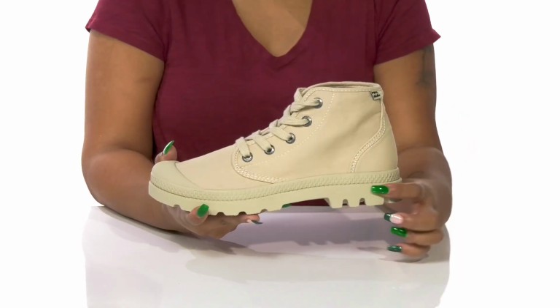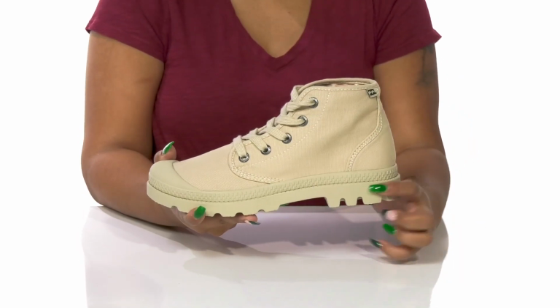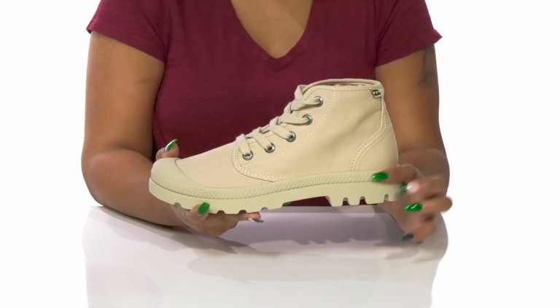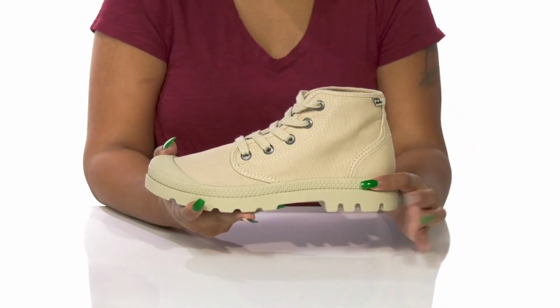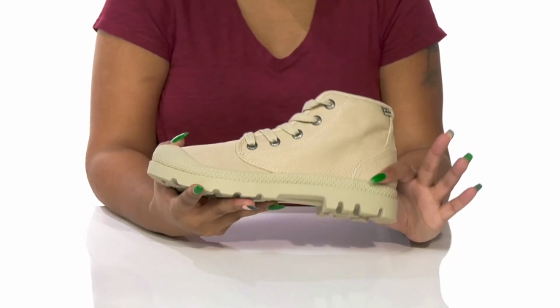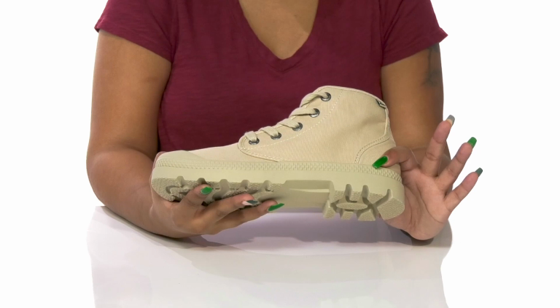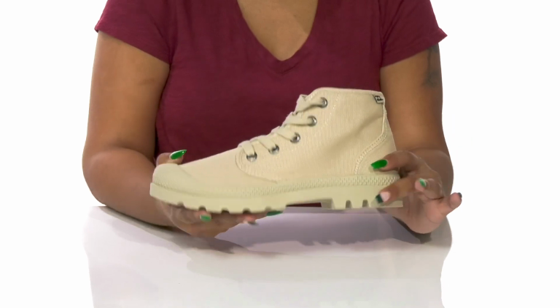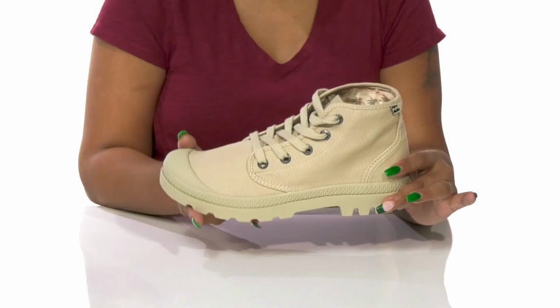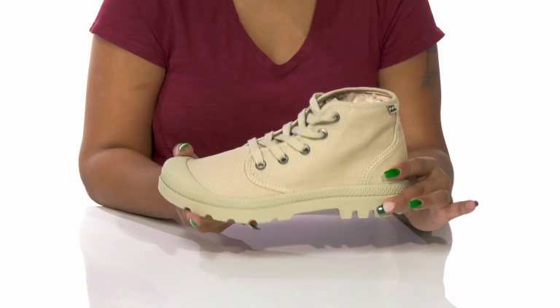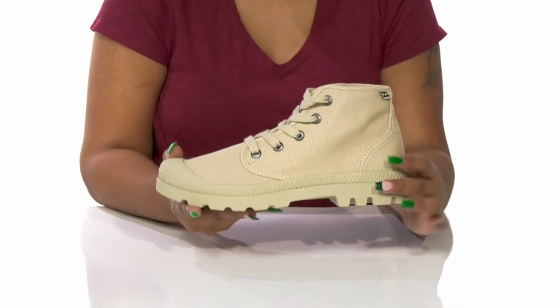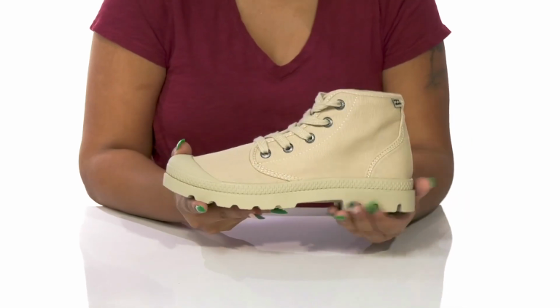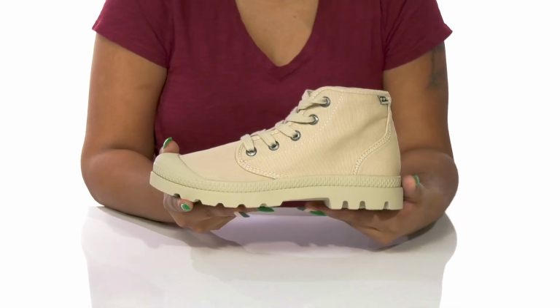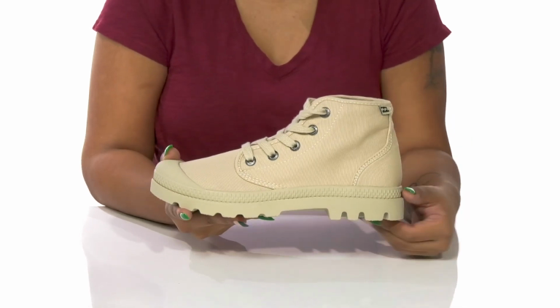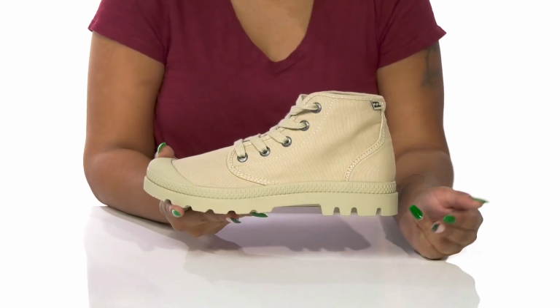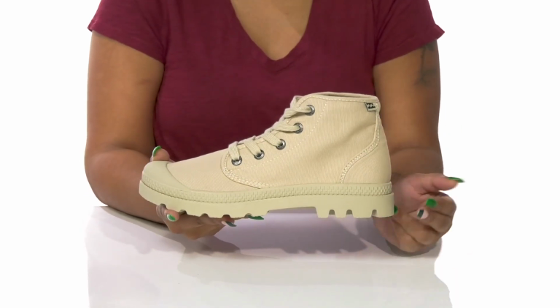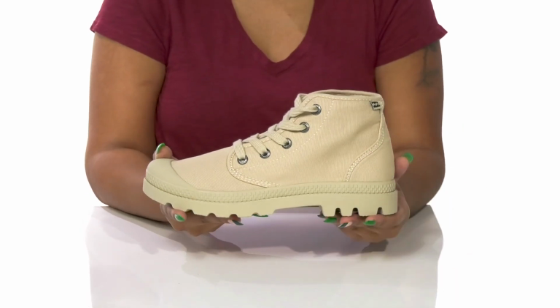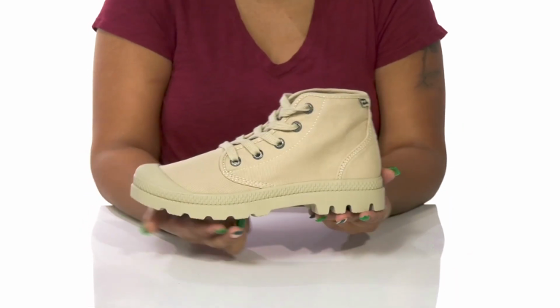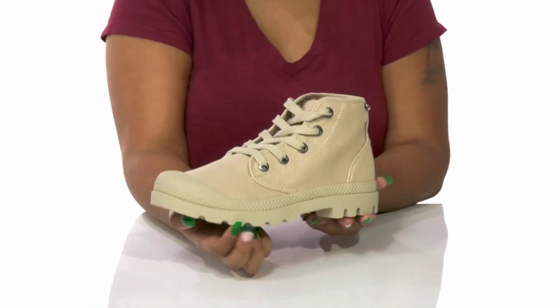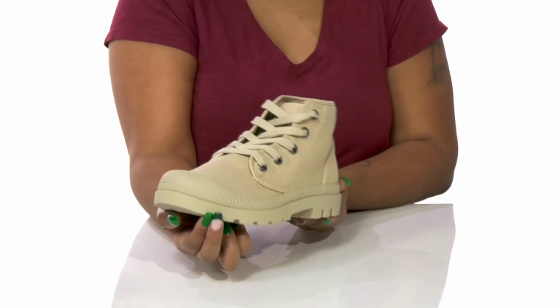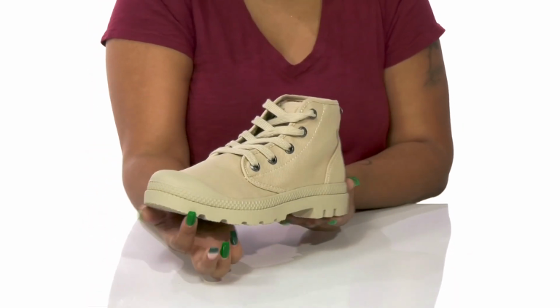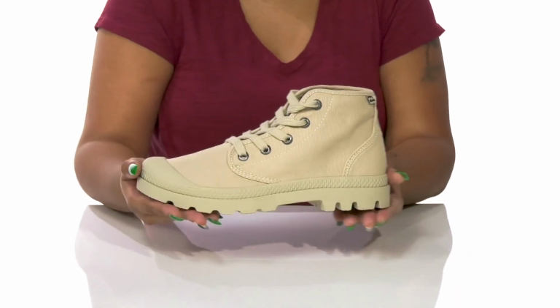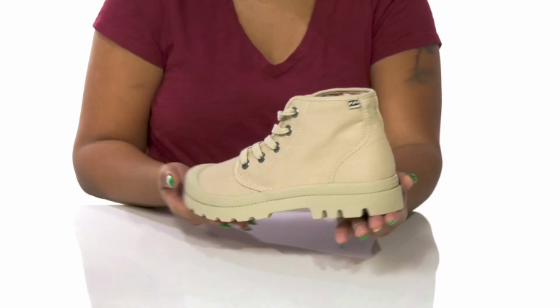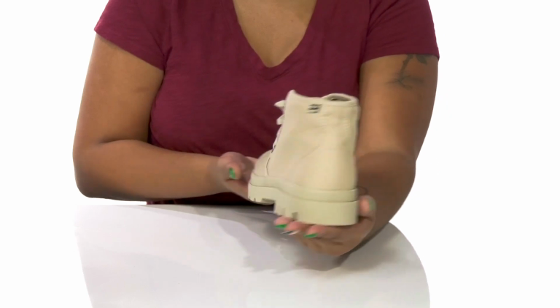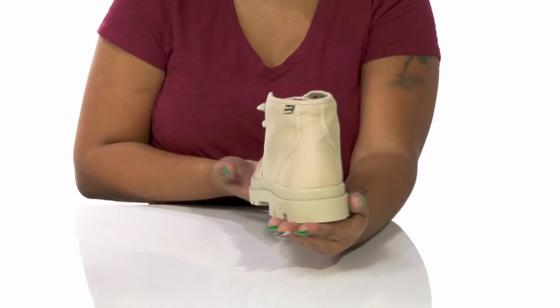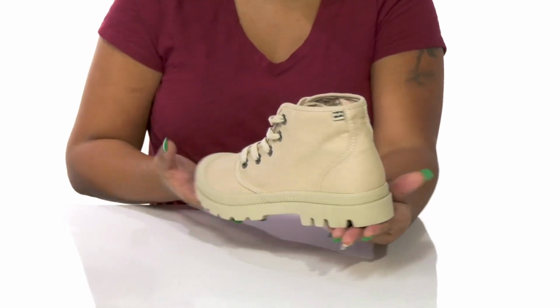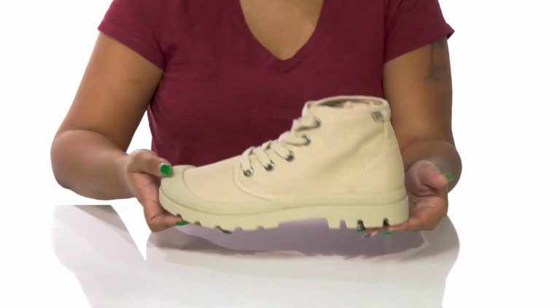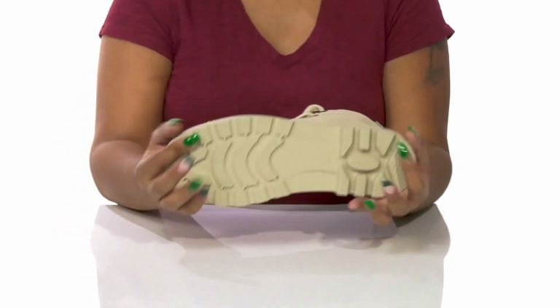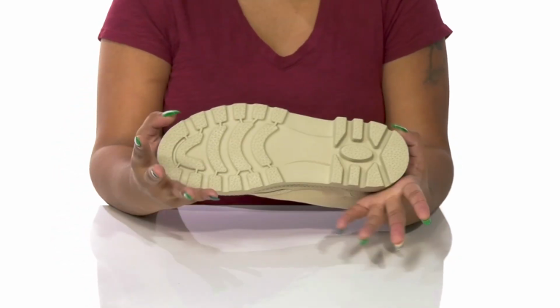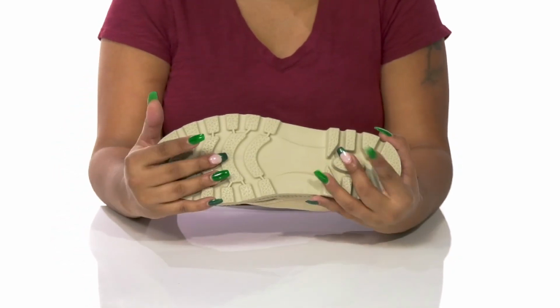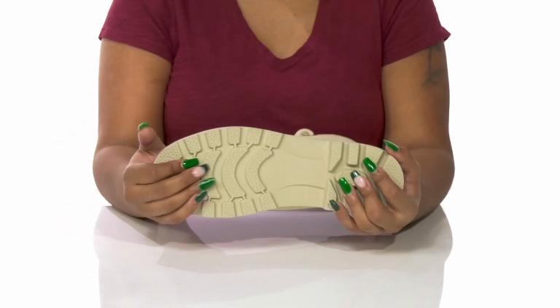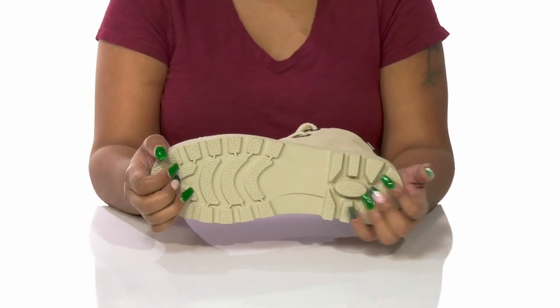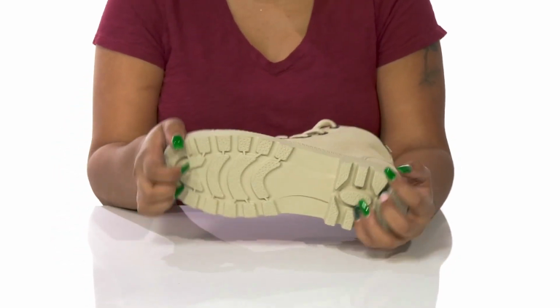You'll love the chunkier design at the midsole giving you a modern look, and you'll get a one-inch boost of height at the heel with a nice one-inch platform keeping you extra stable.